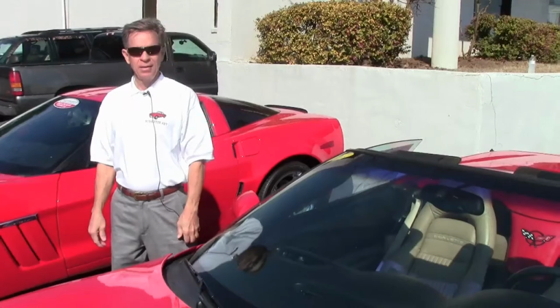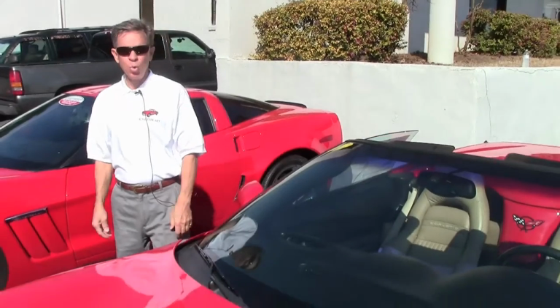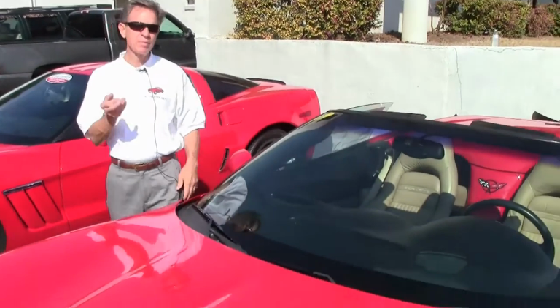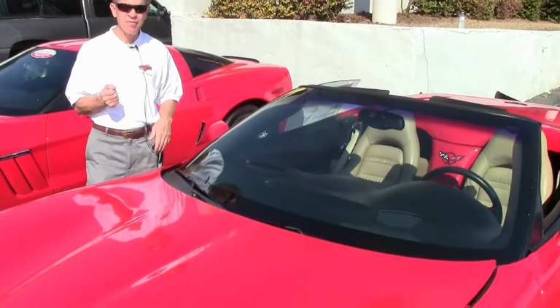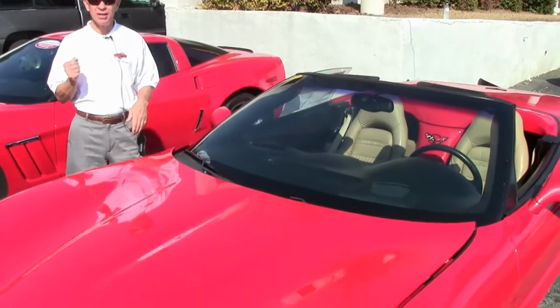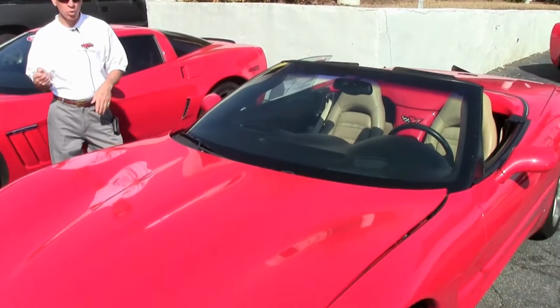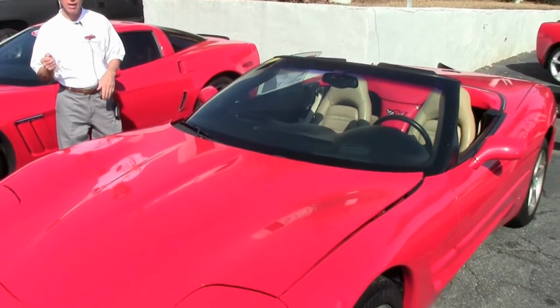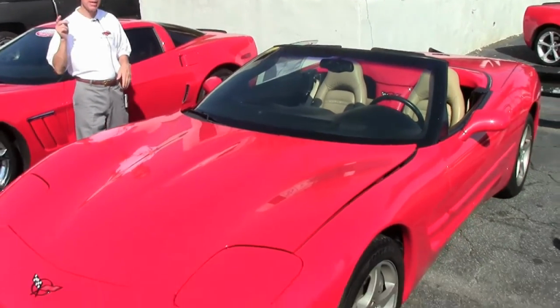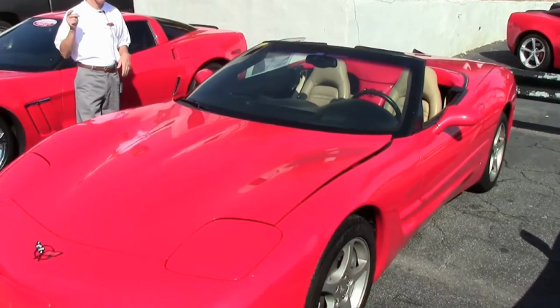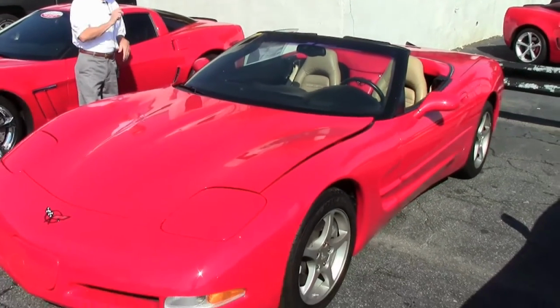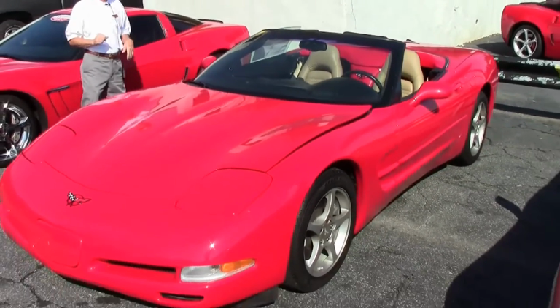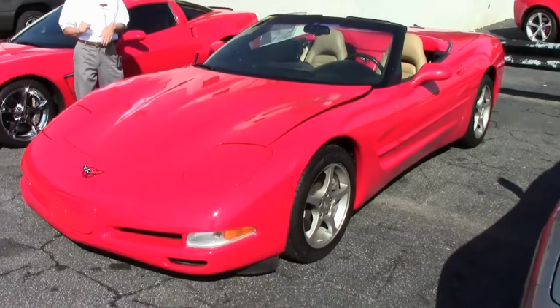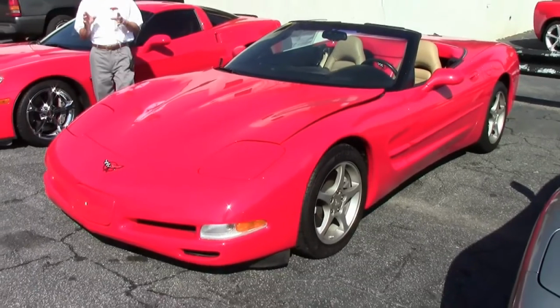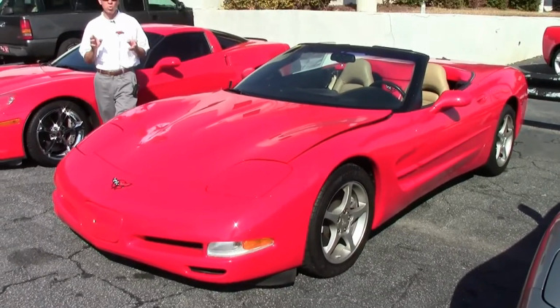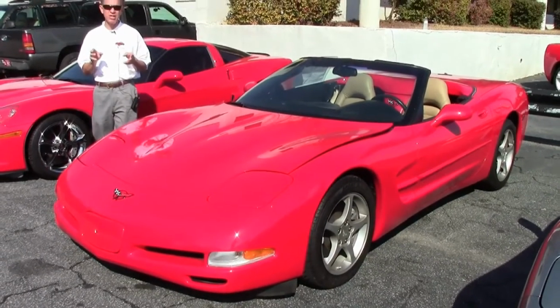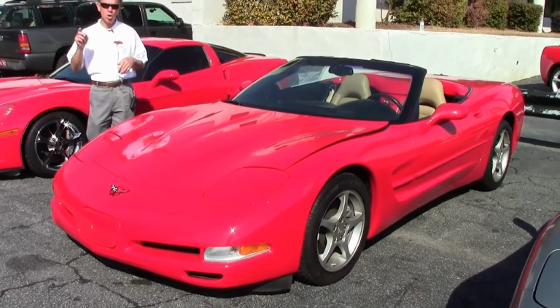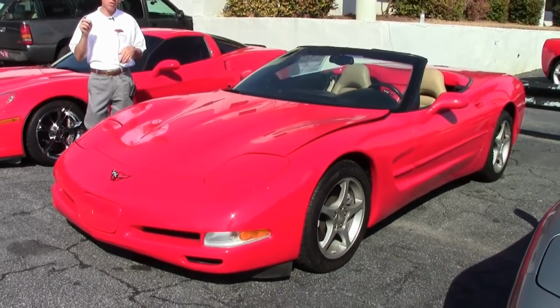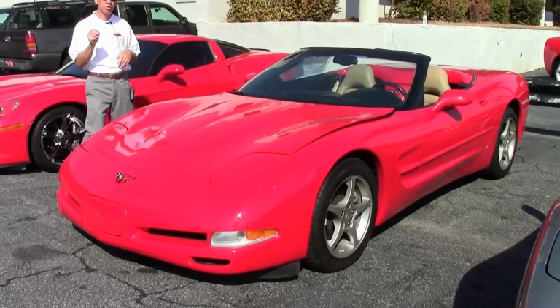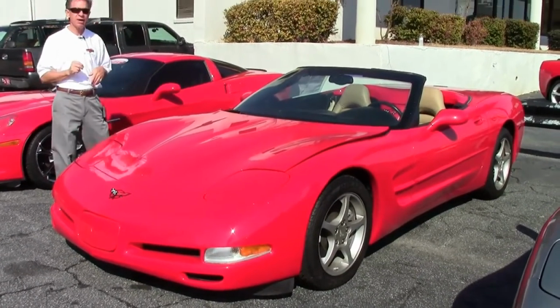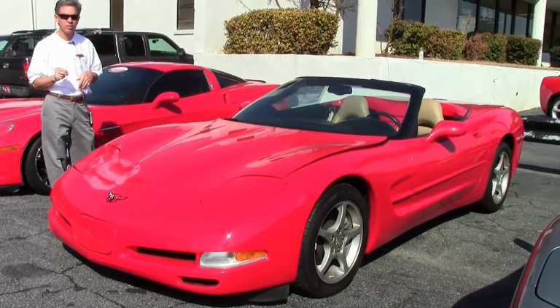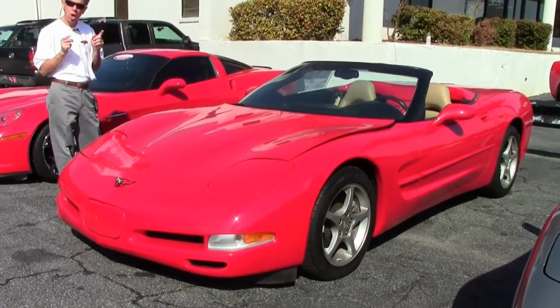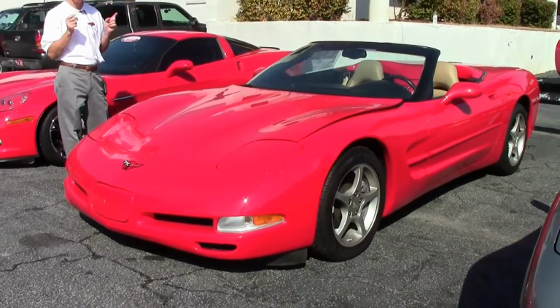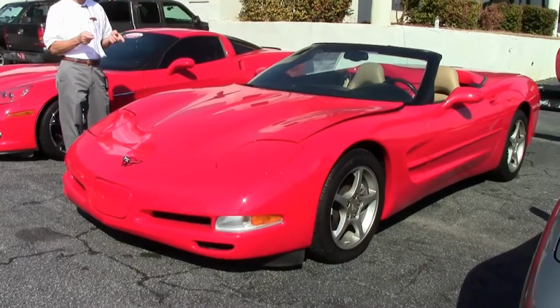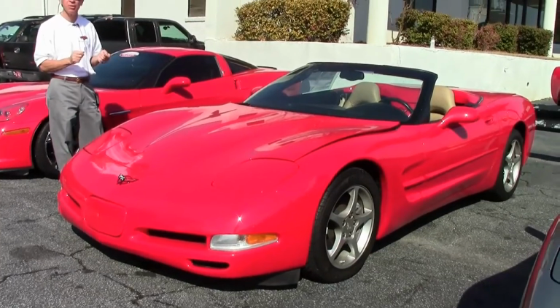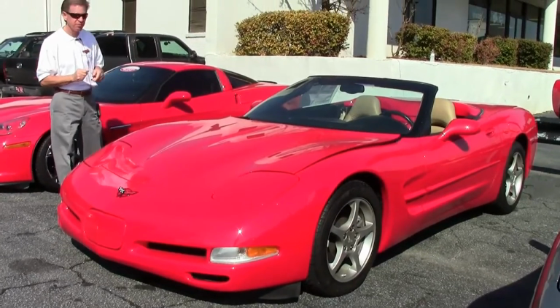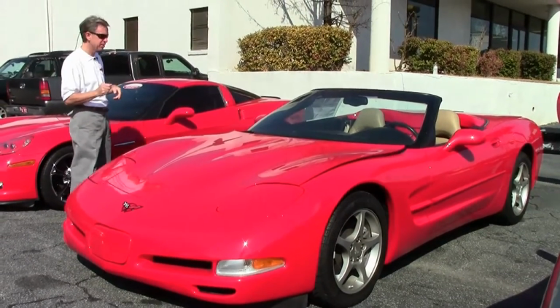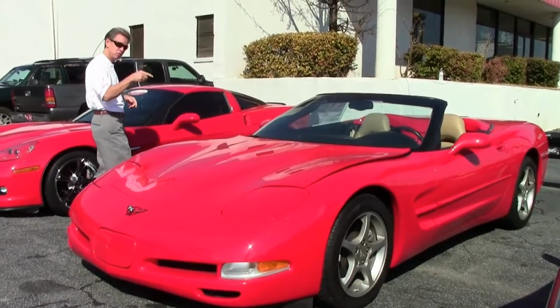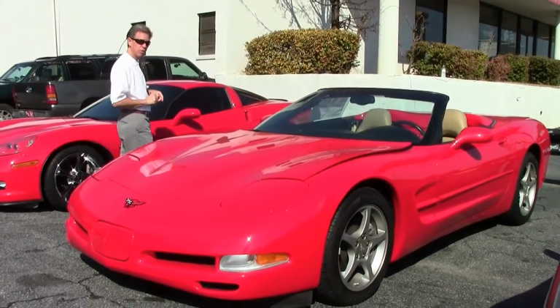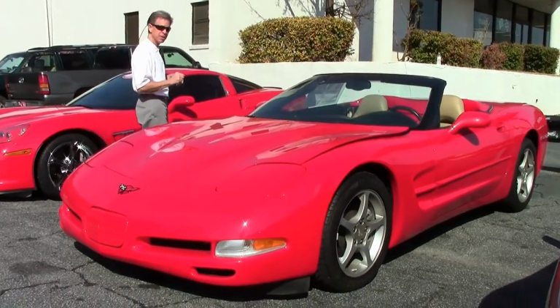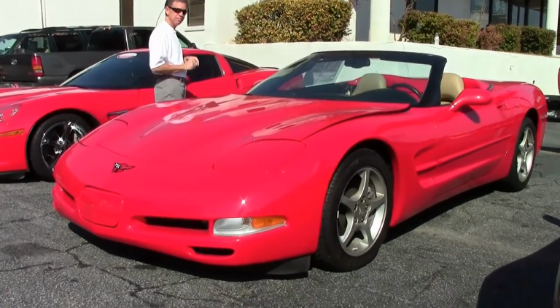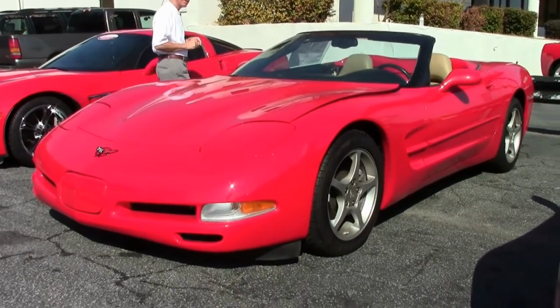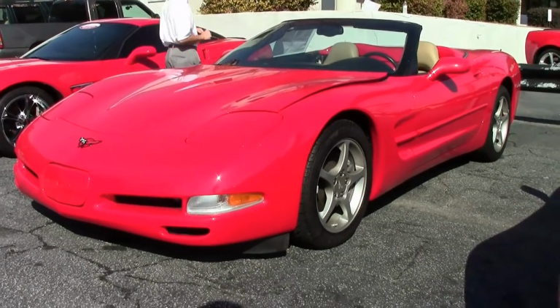Welcome to Buy A Vet in Atlanta, Georgia. My name is David and today we're going to look at one of our special Corvettes — one of 125 Corvettes always in stock here at Buy A Vet. Check out our website, buyavet.net.